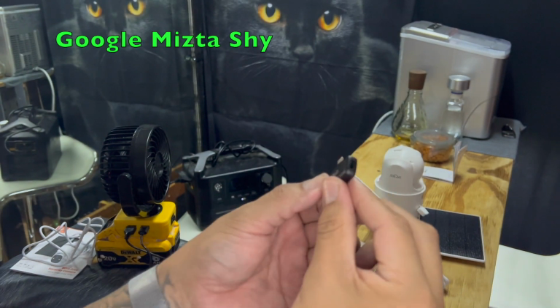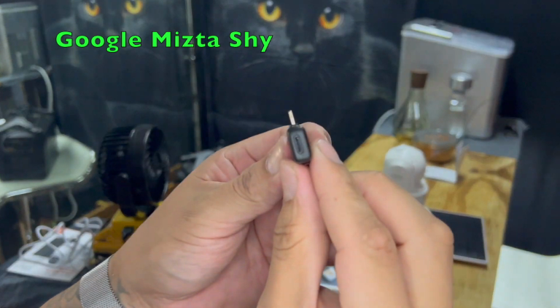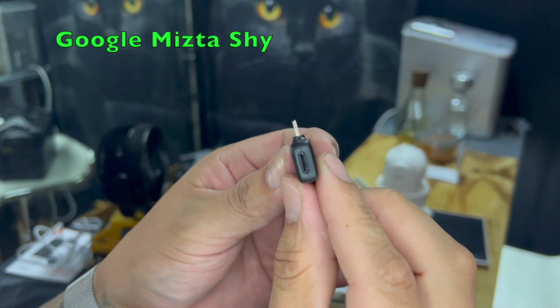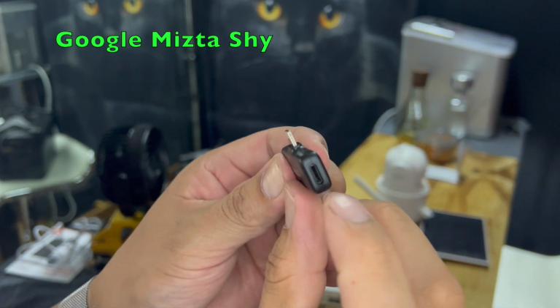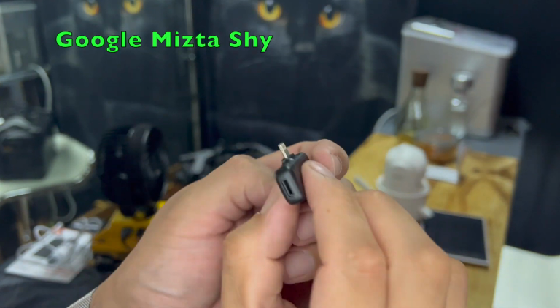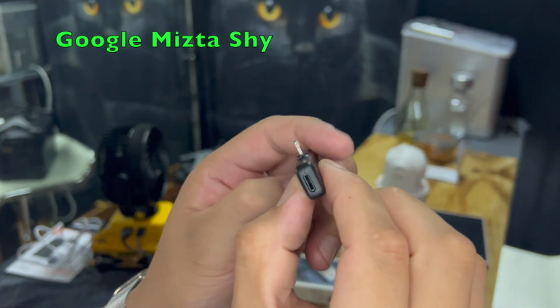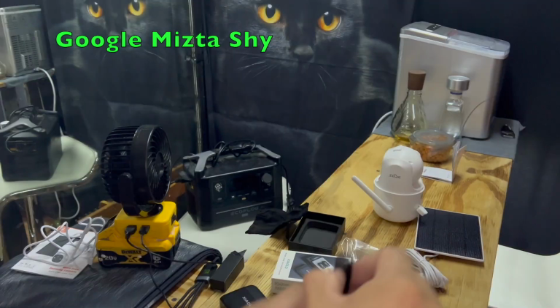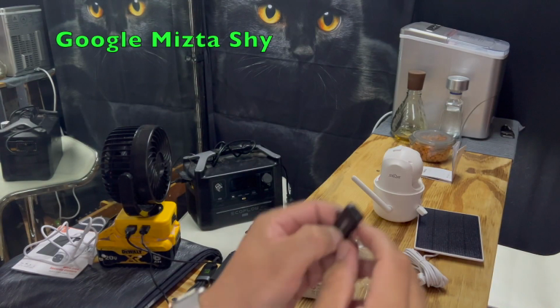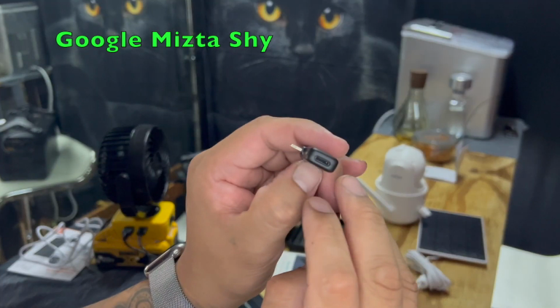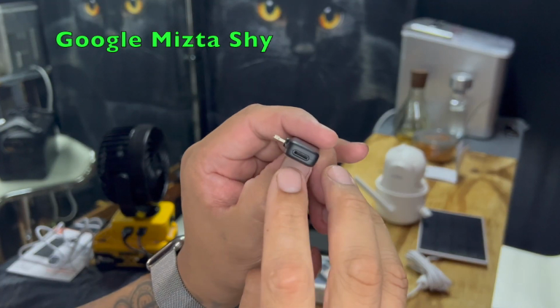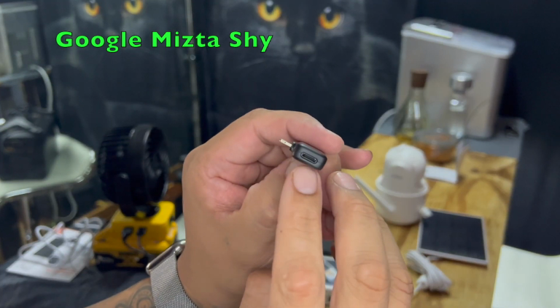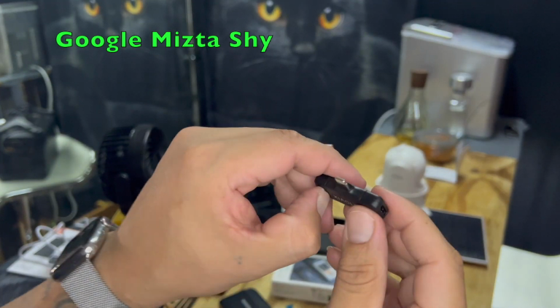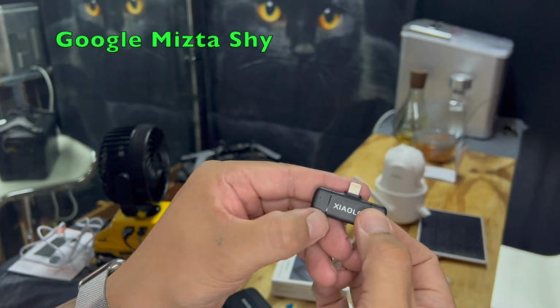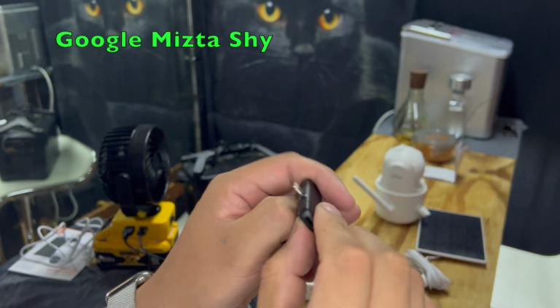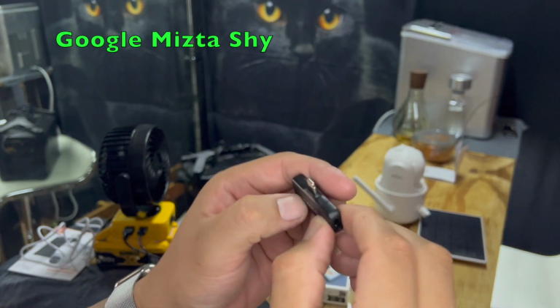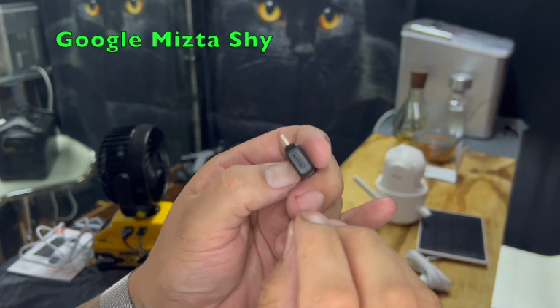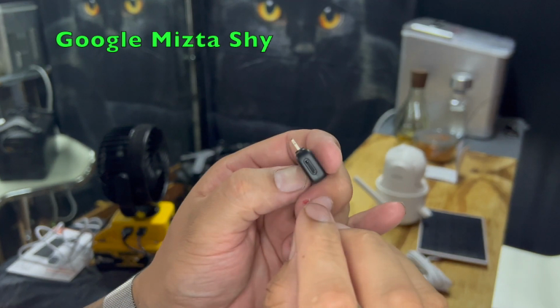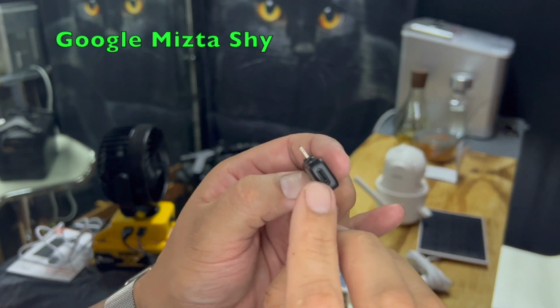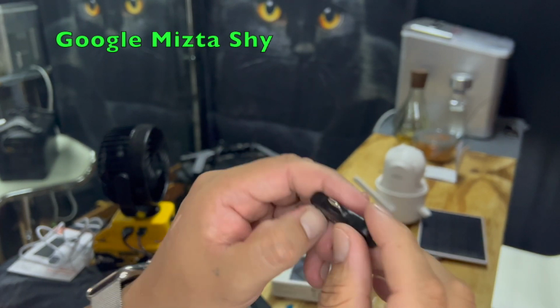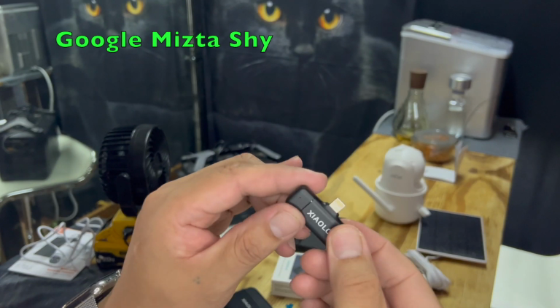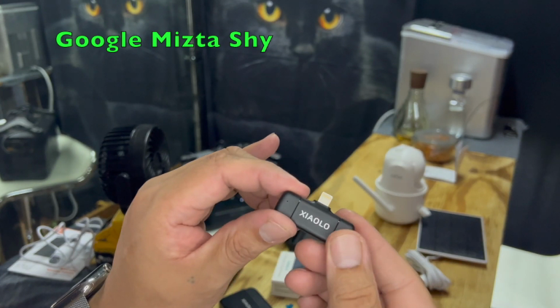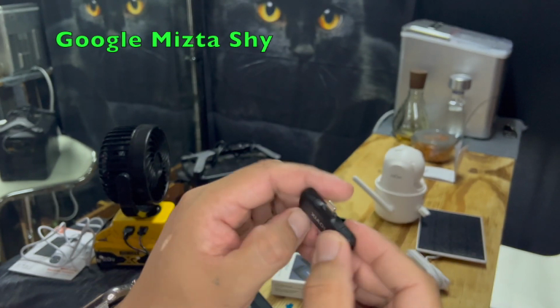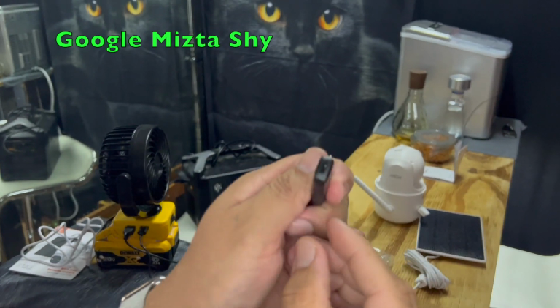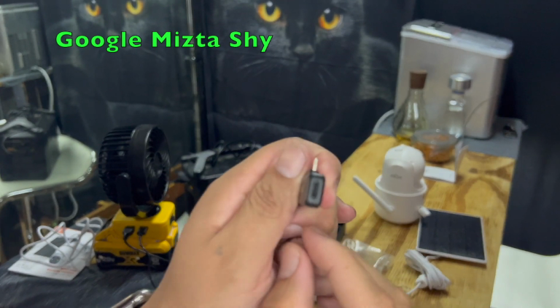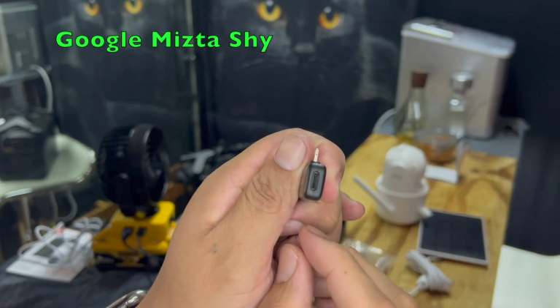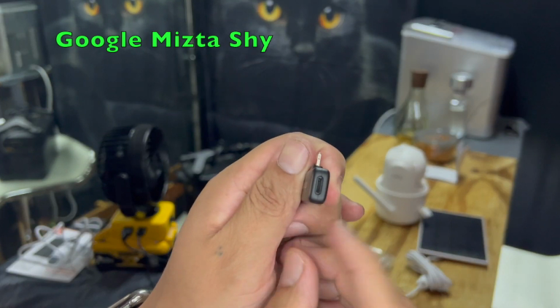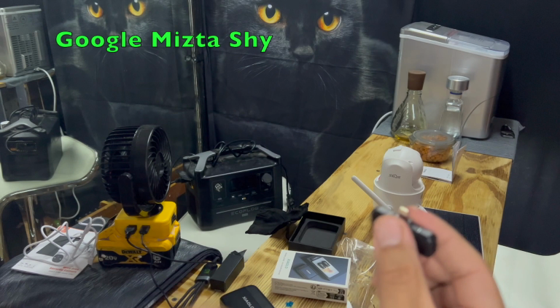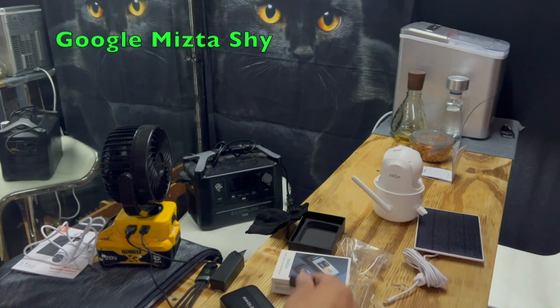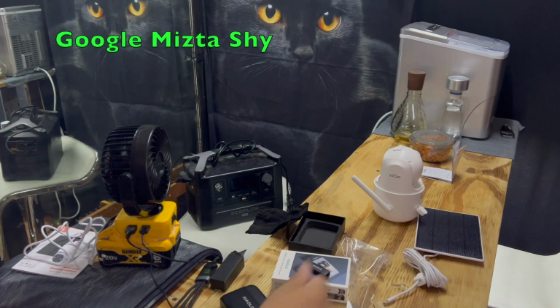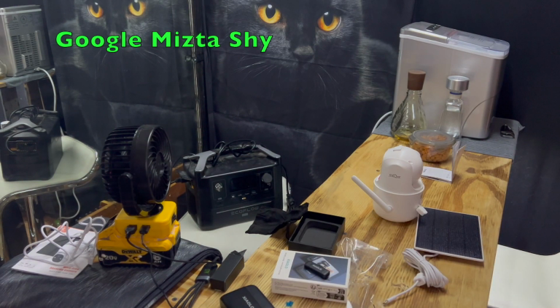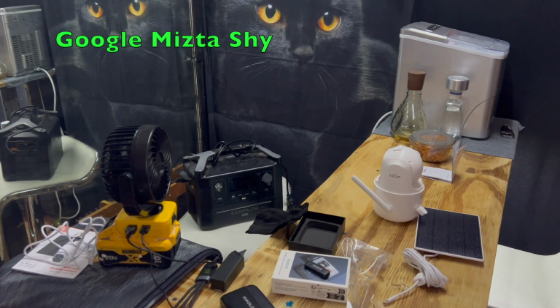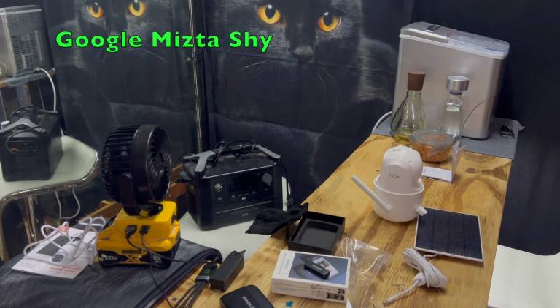The receiver does not require any power at all — it takes power from your phone. But it does have this plug right here, so in case you're running low on battery on your phone, just plug it in there and it'll keep charging your phone while you're using the microphones.